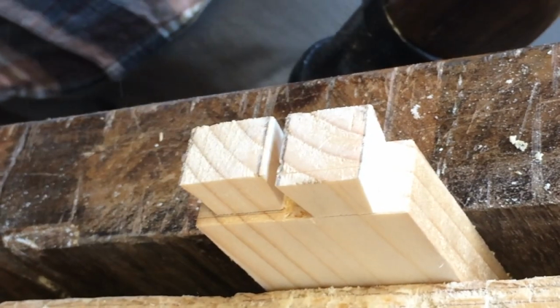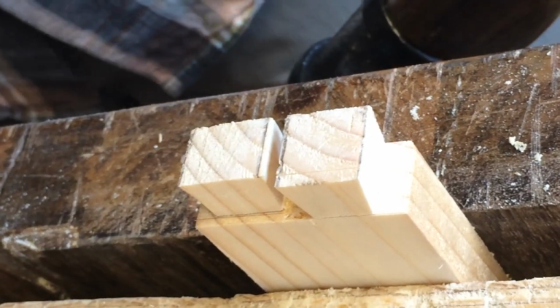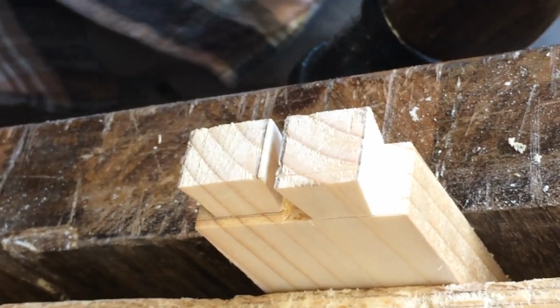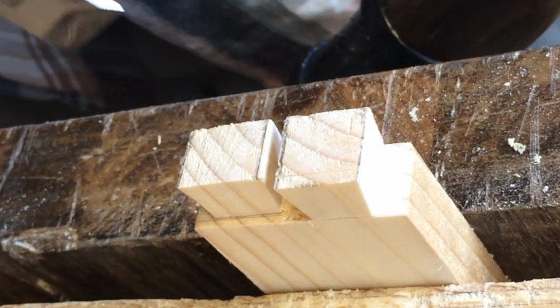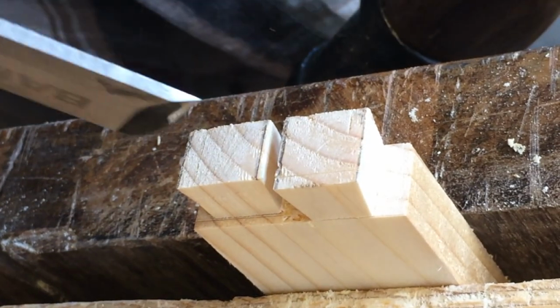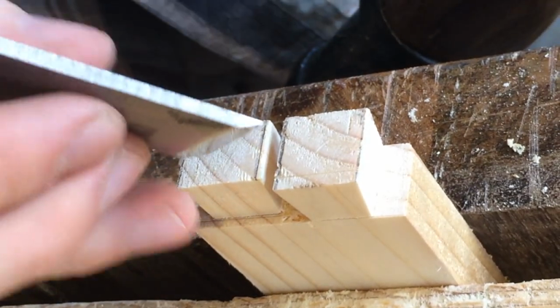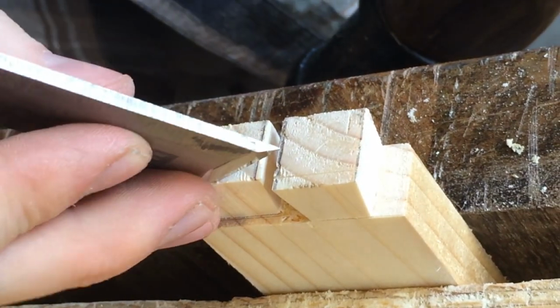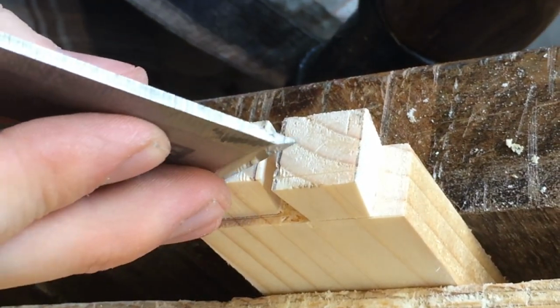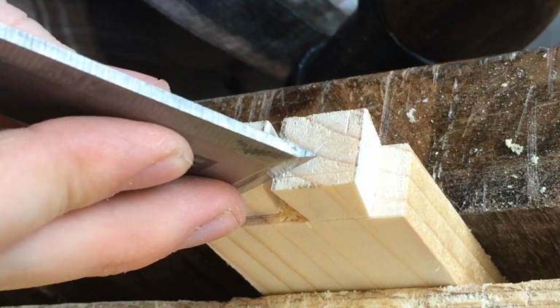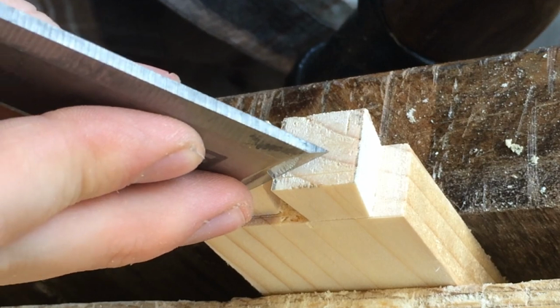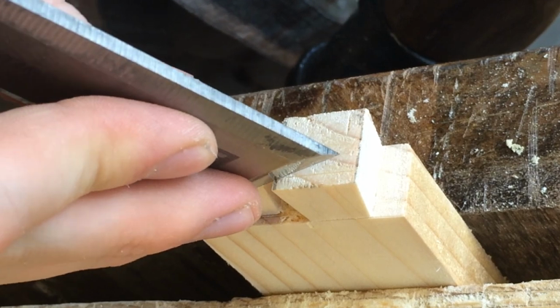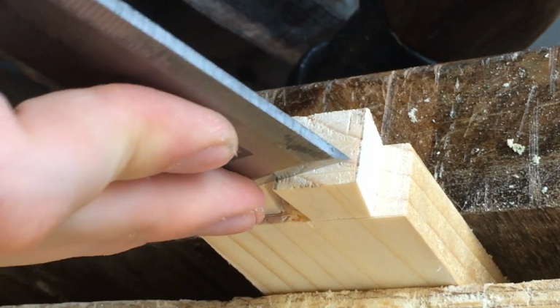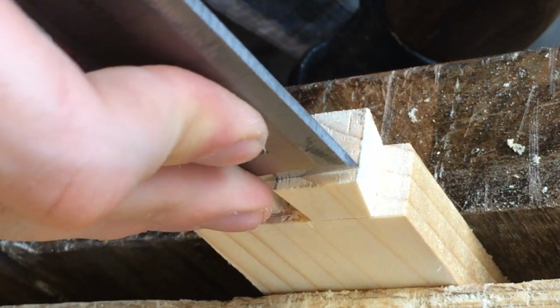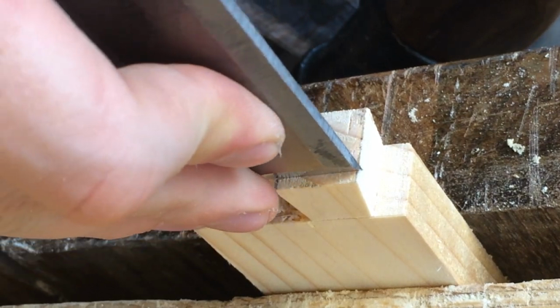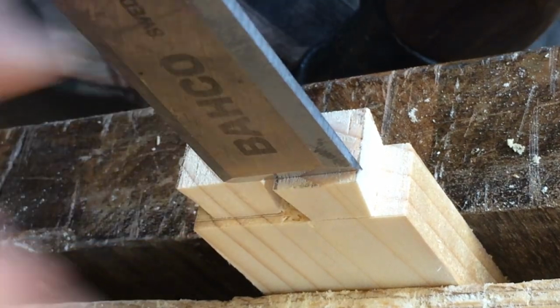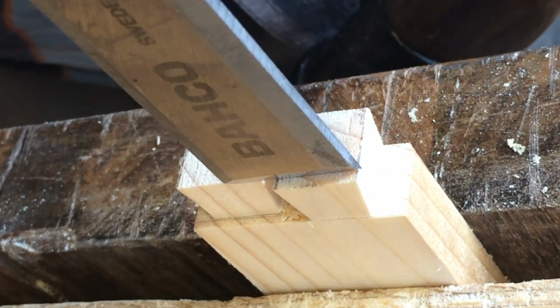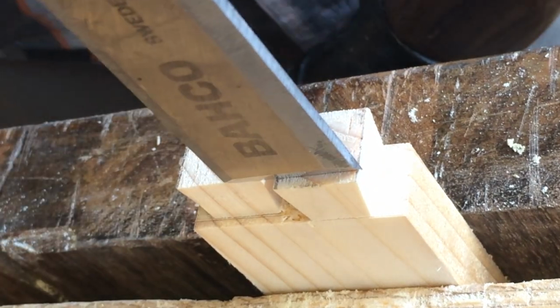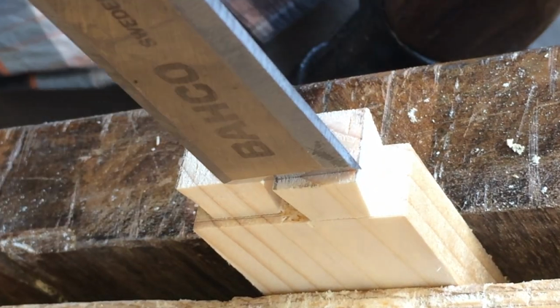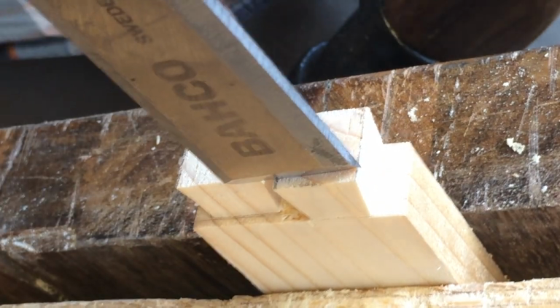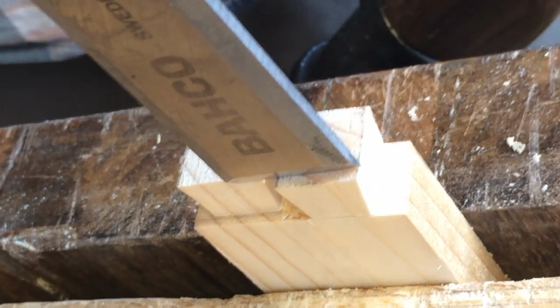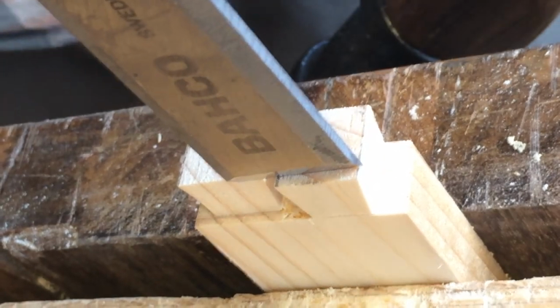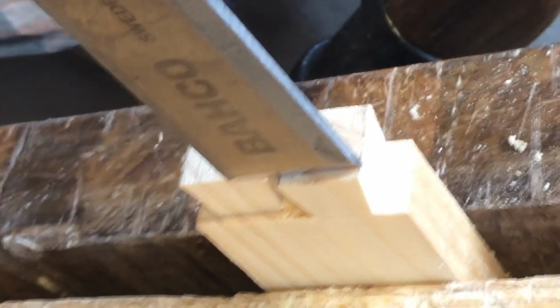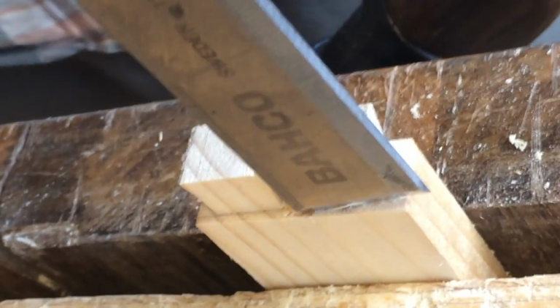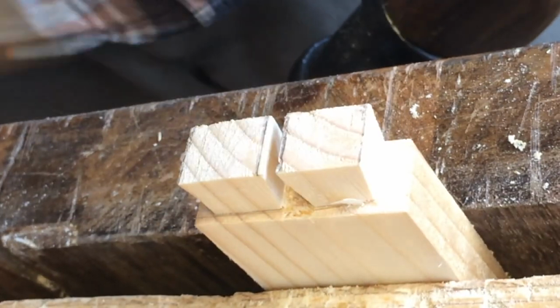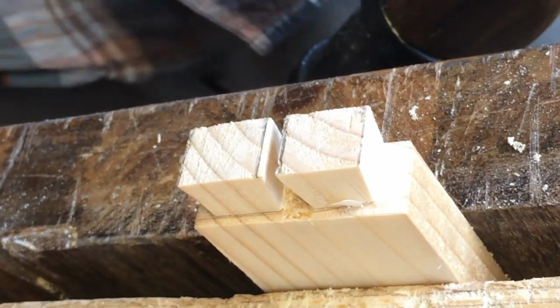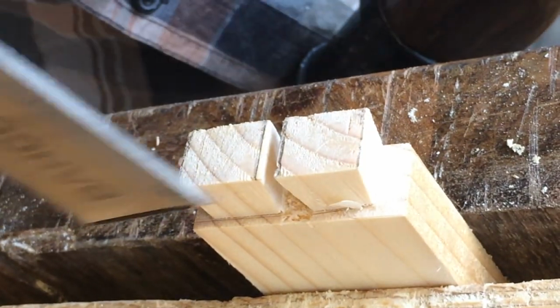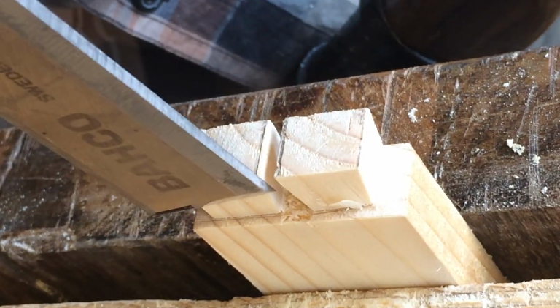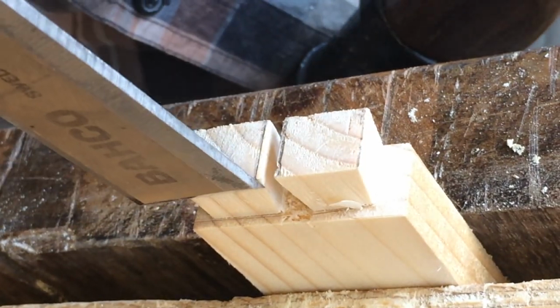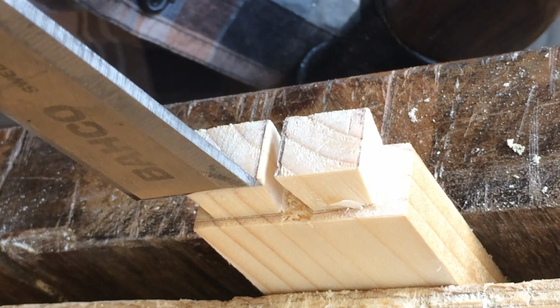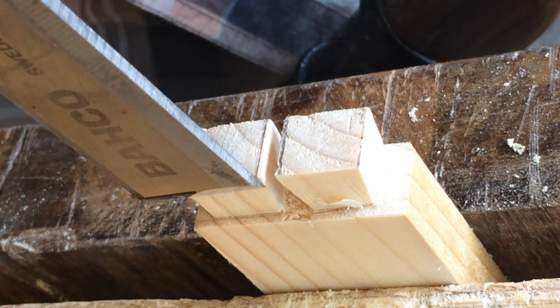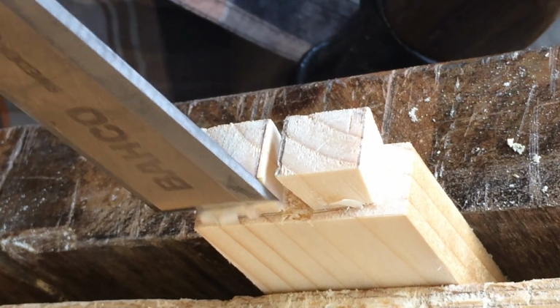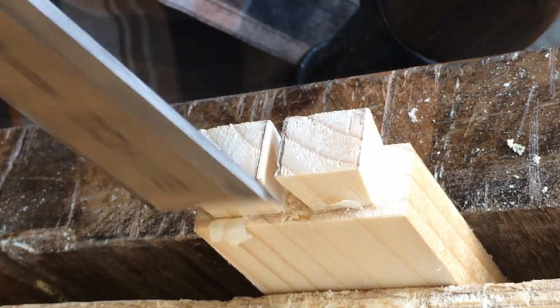I like to make a little shelf on the inside of the dovetails to make it easier to position and transfer them to the second component, in this case the drawer front.